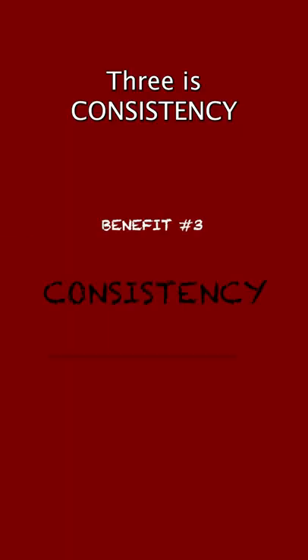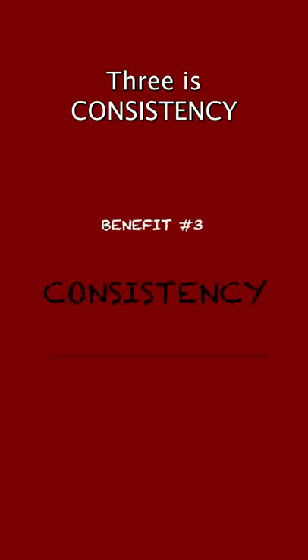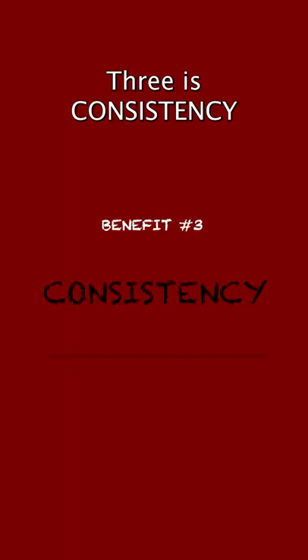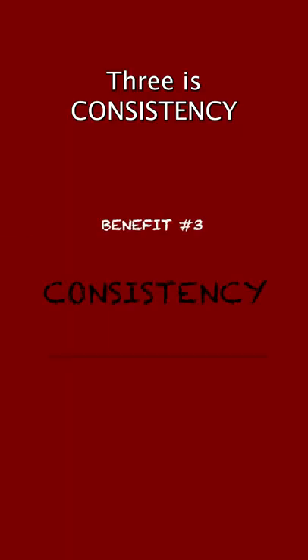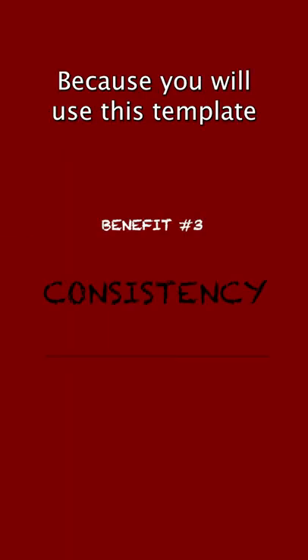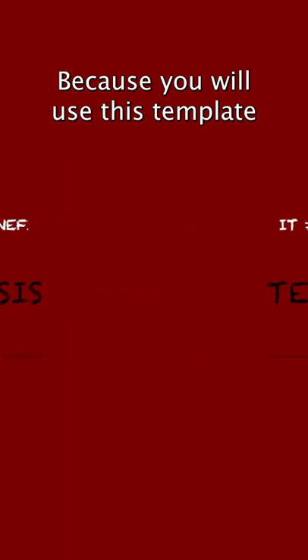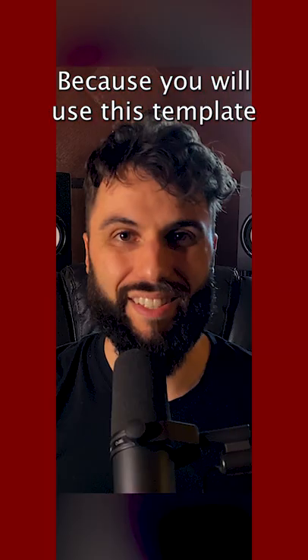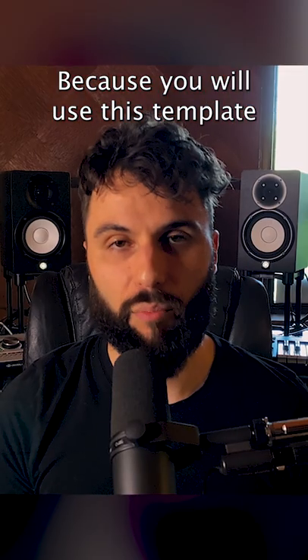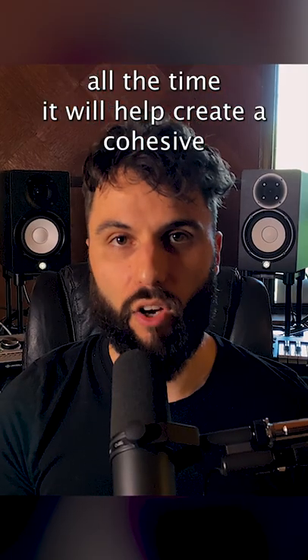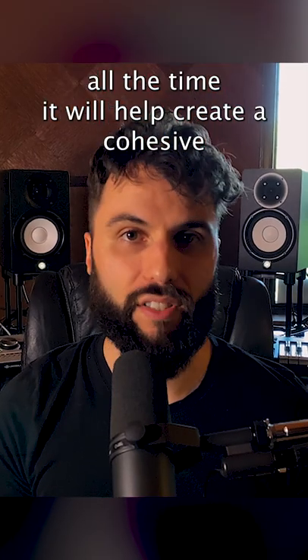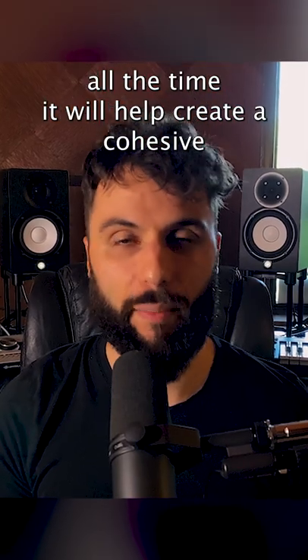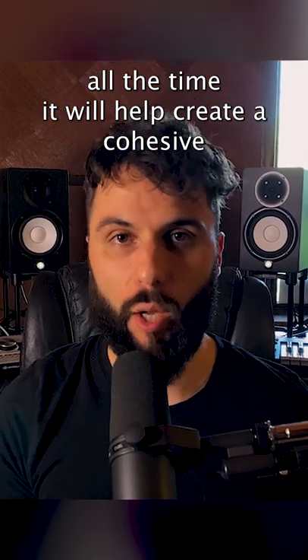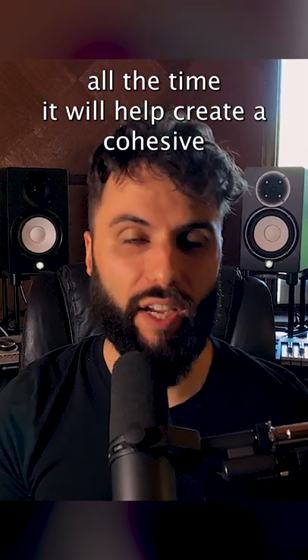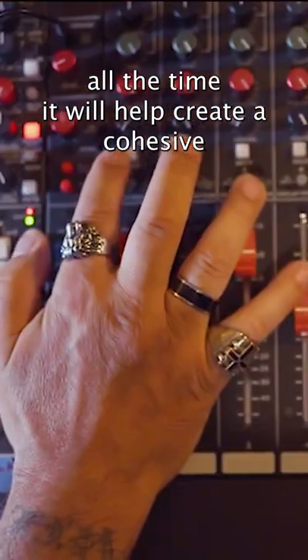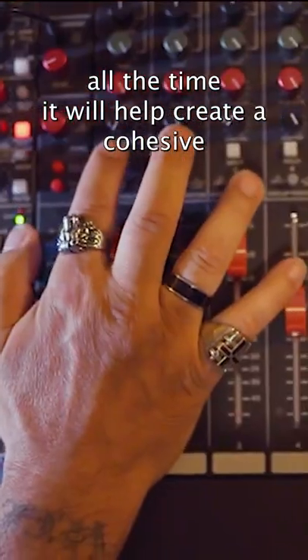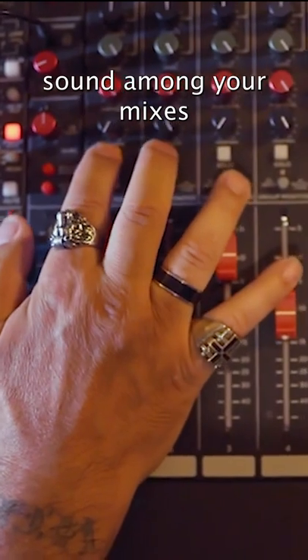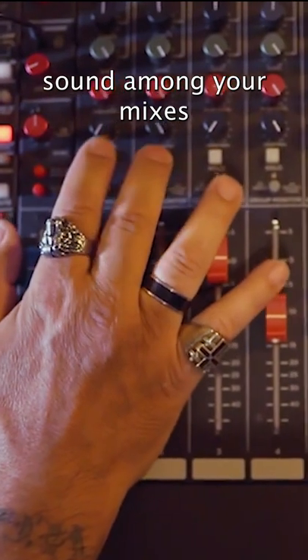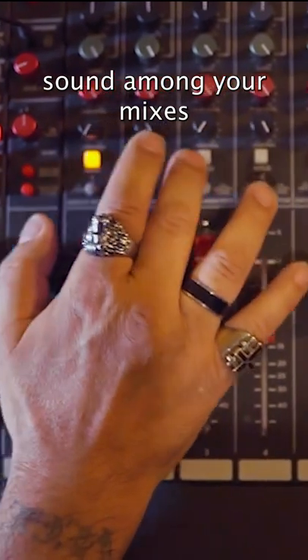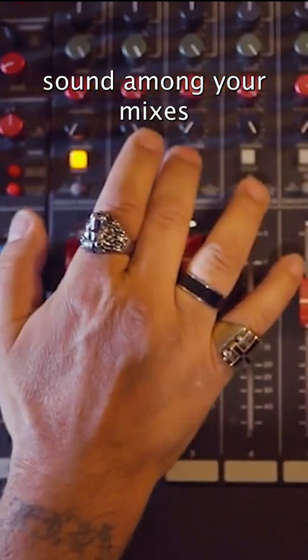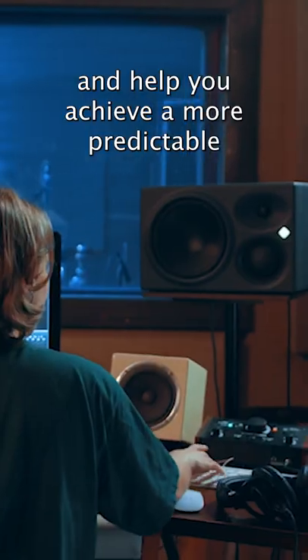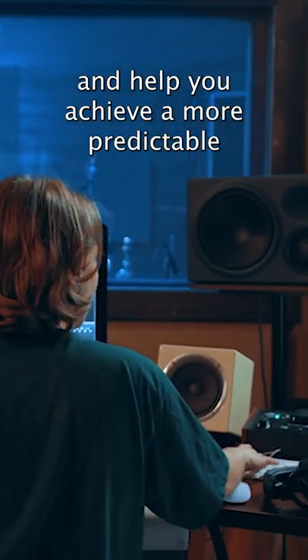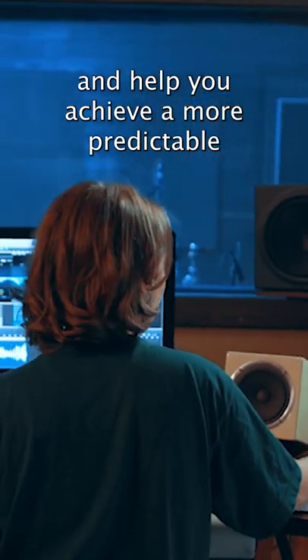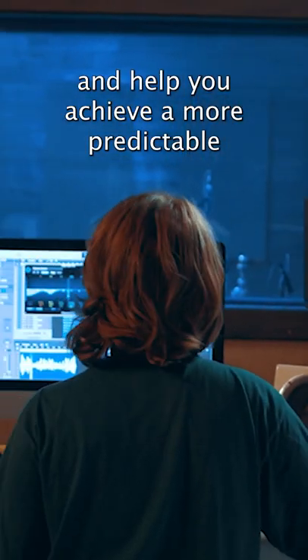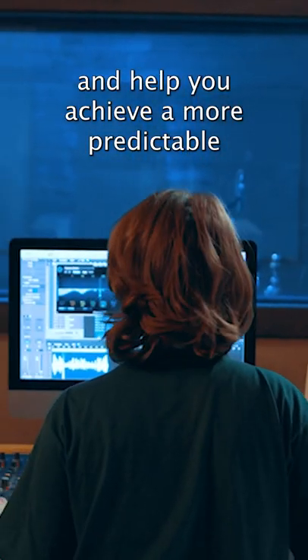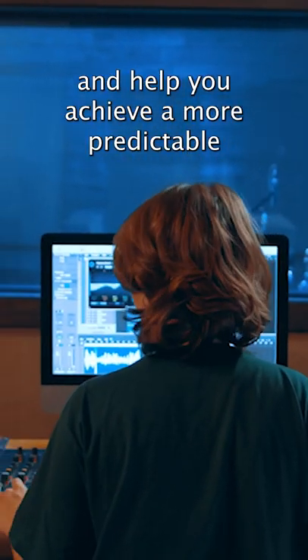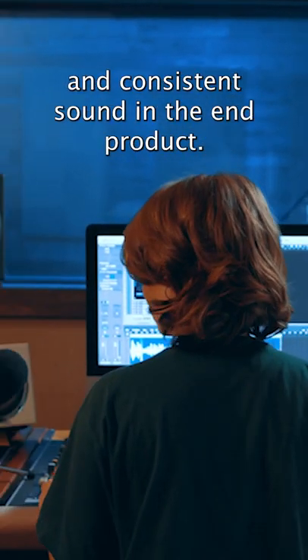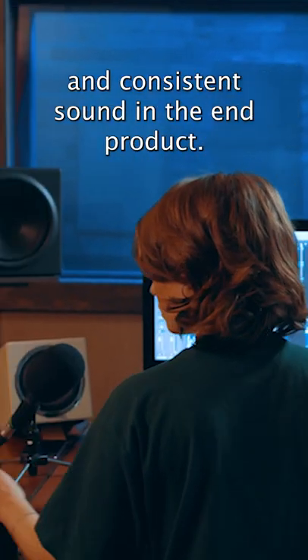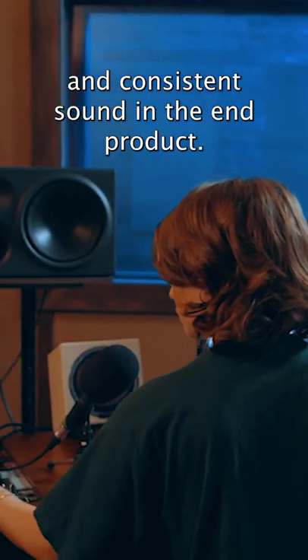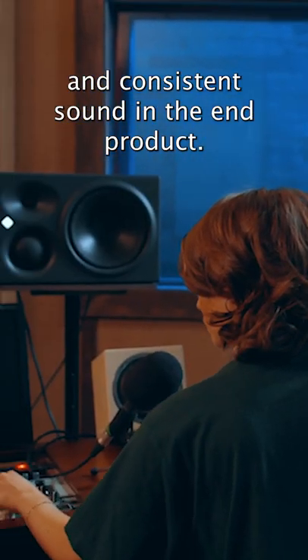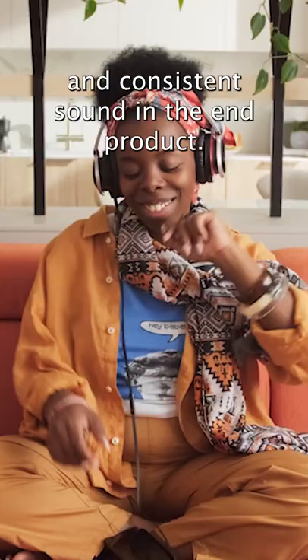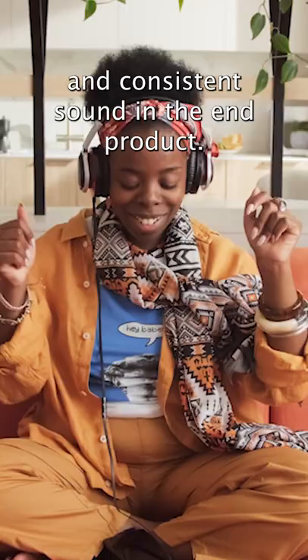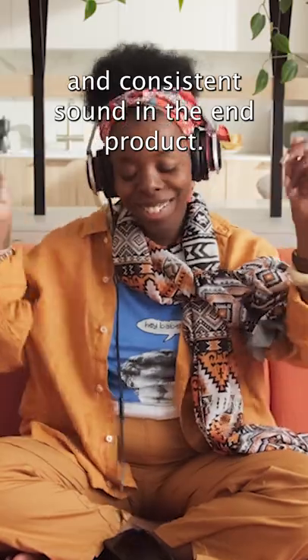Three is consistency. Because you will use this template all the time, it'll help create a cohesive sound amongst your mixes and help you achieve a more predictable and consistent sound in the end product.